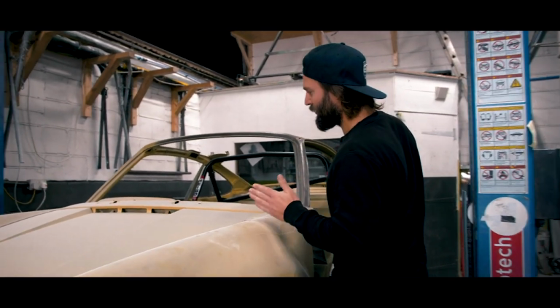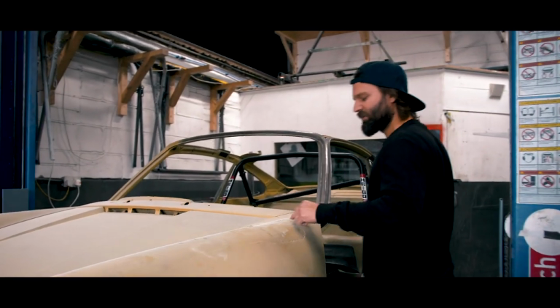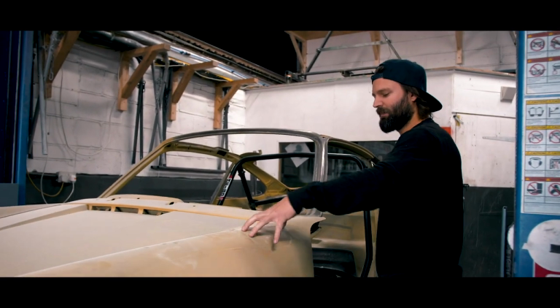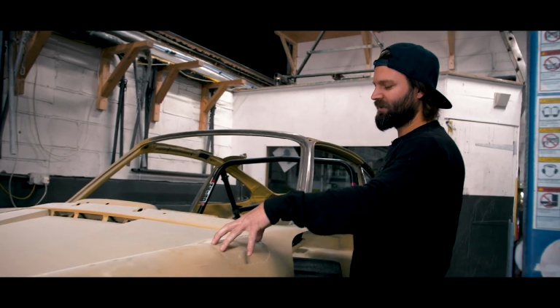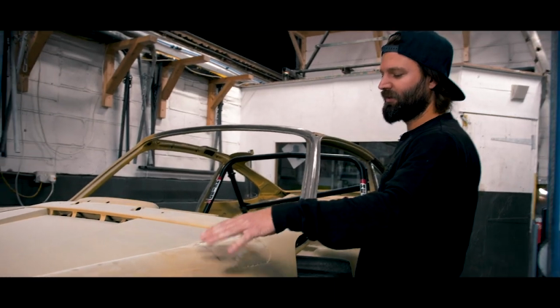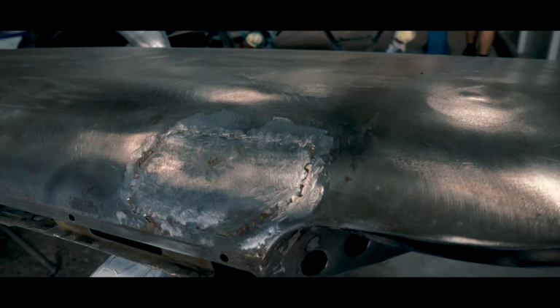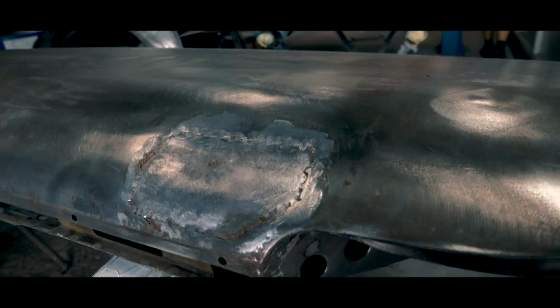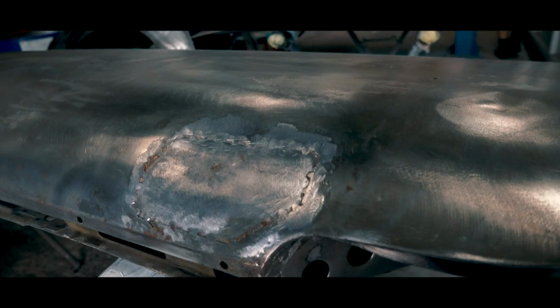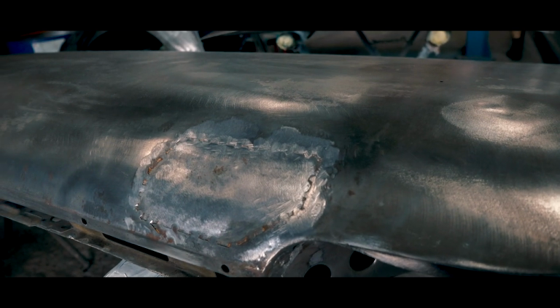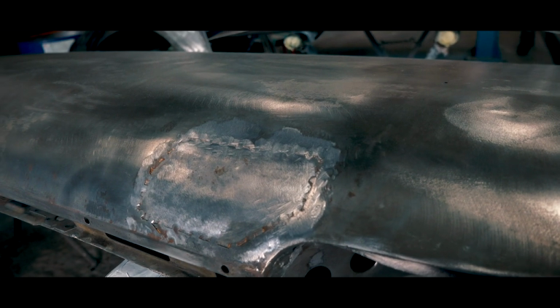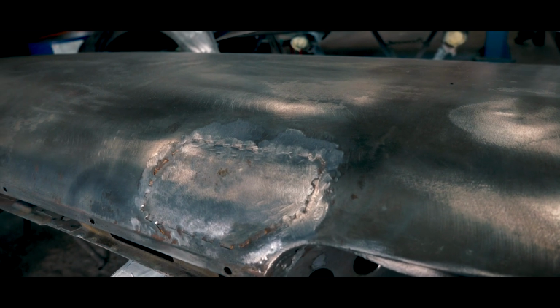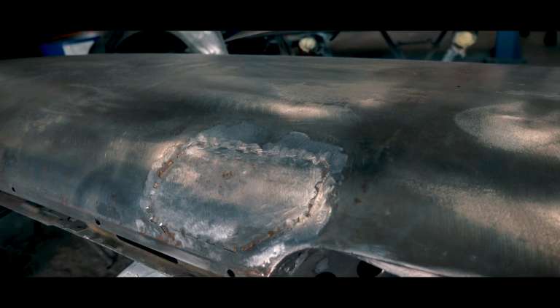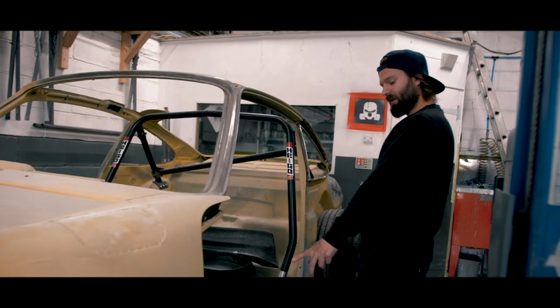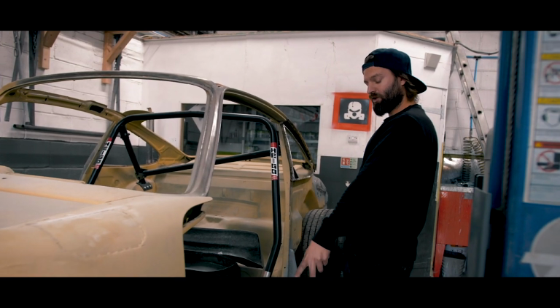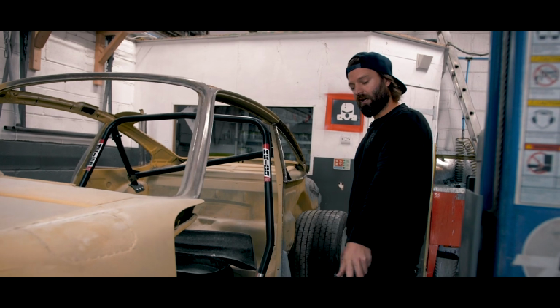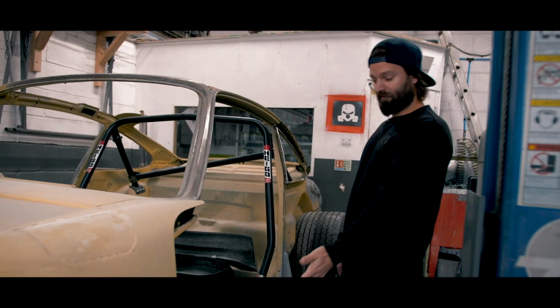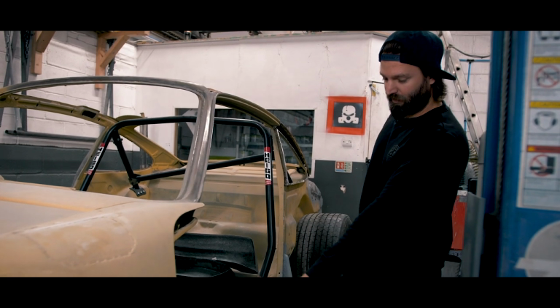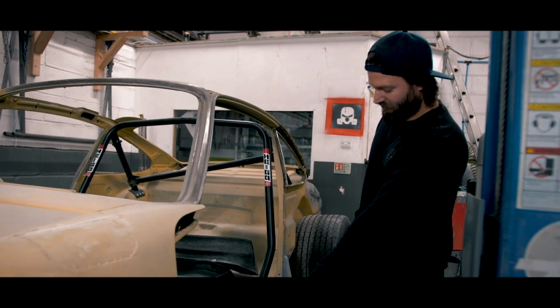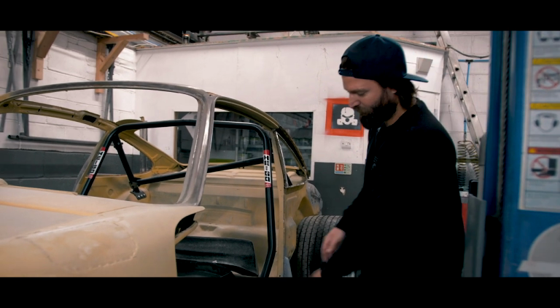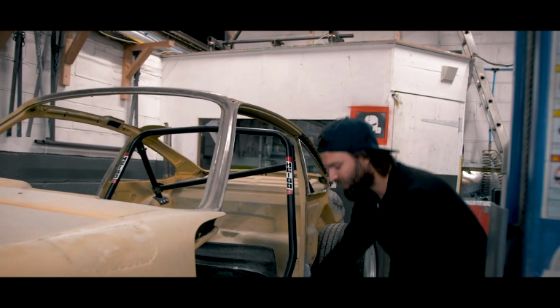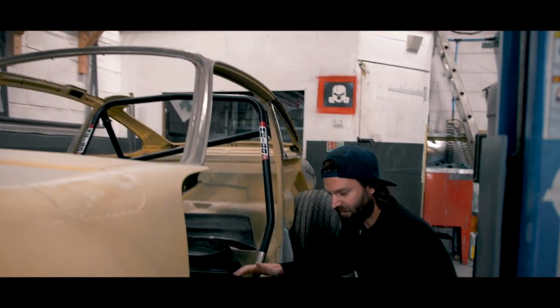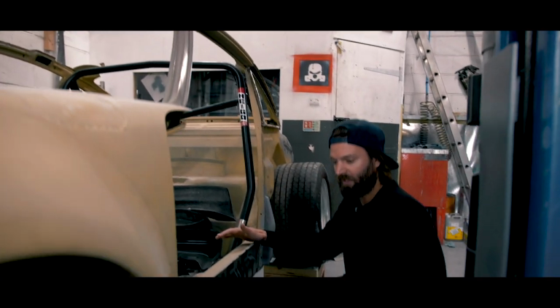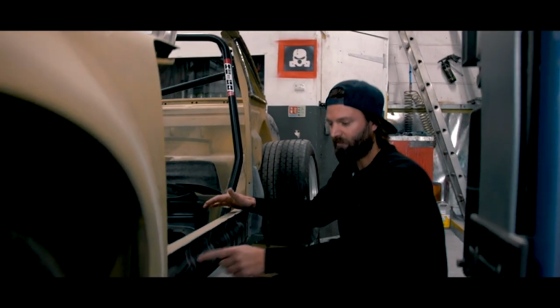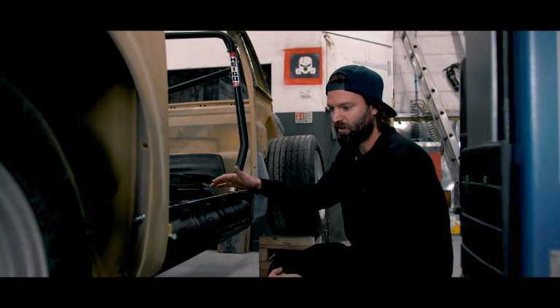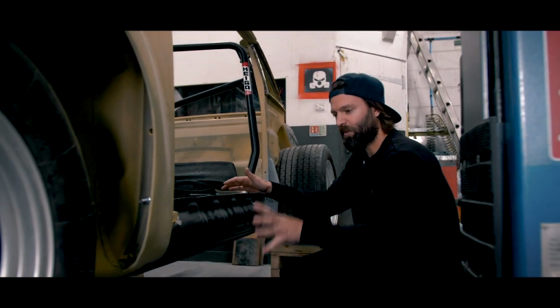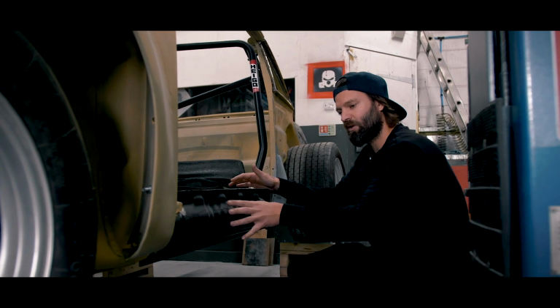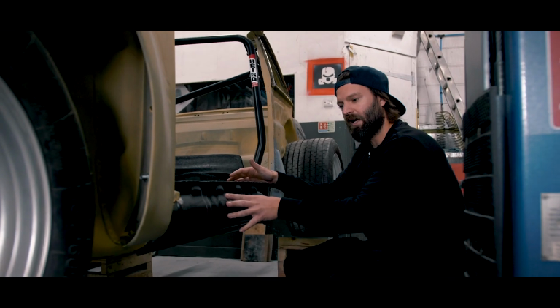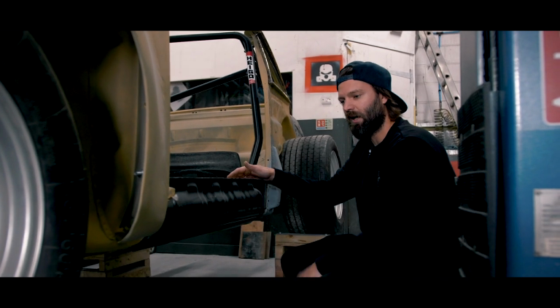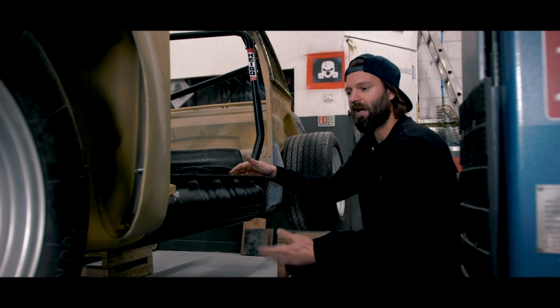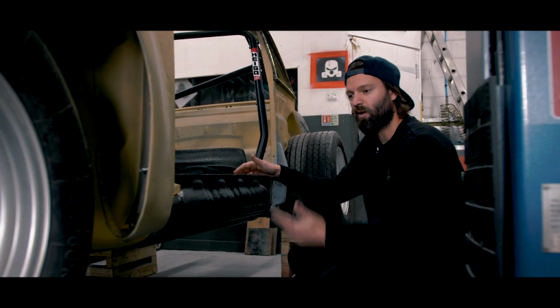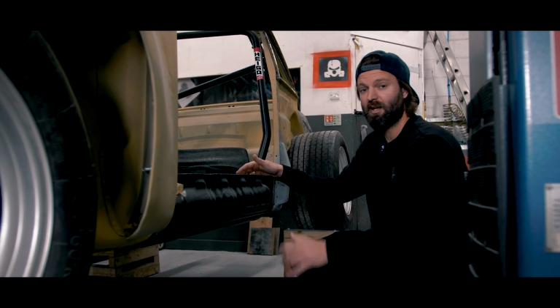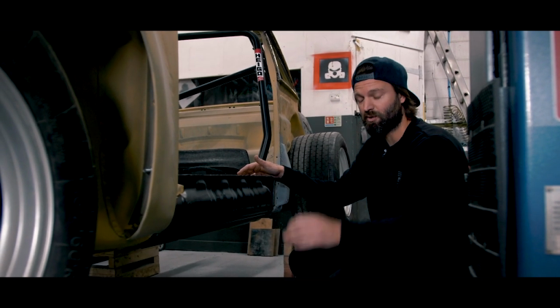We've still got patches to do and flush these in as they should have been done in the first place. We've done the heat tubes — we basically just removed the old inner seal and put the heat tubes in there, so now the car will run with heat, which is awesome.